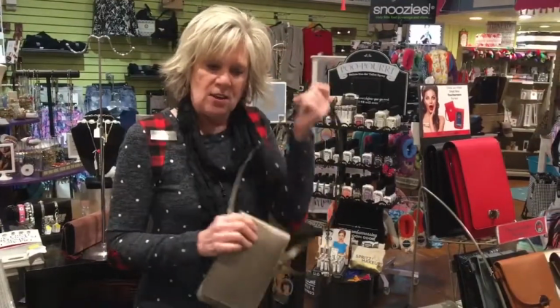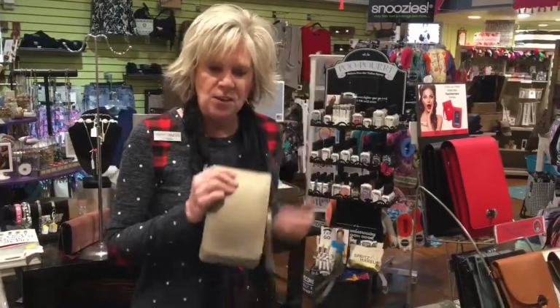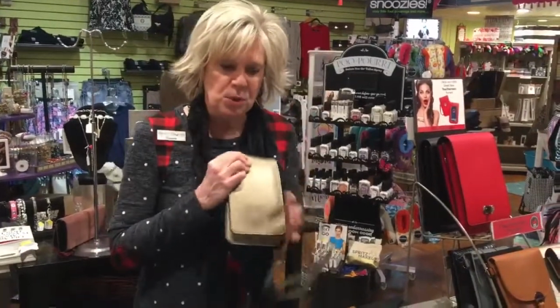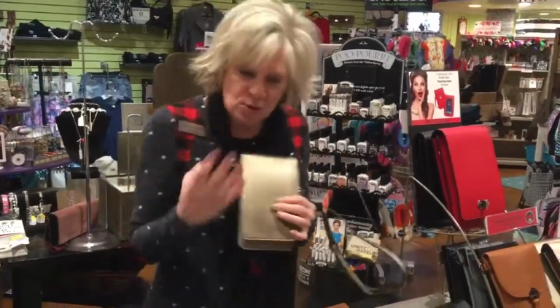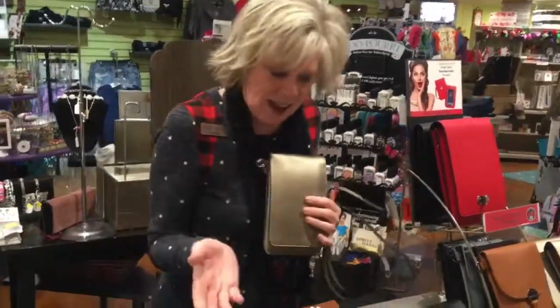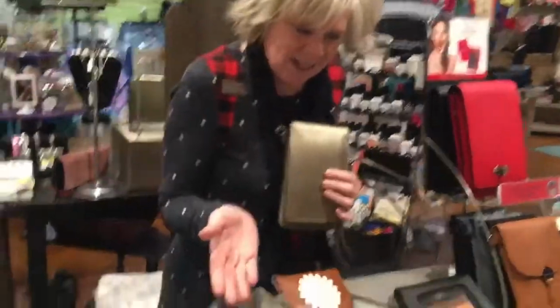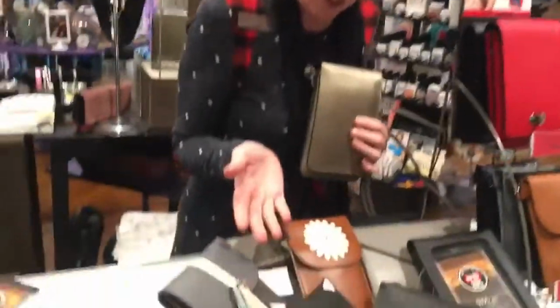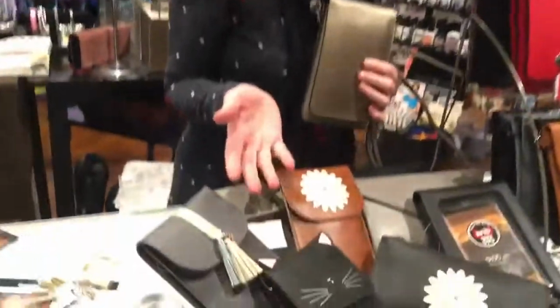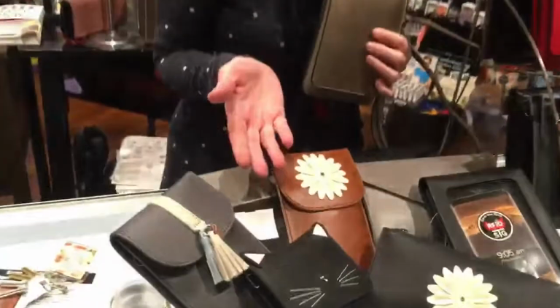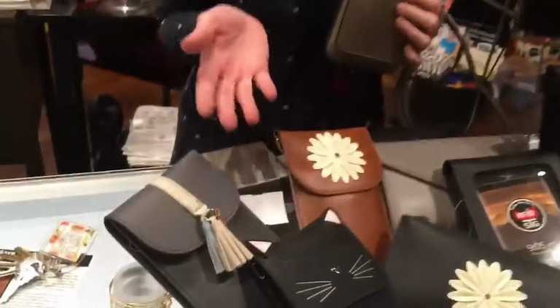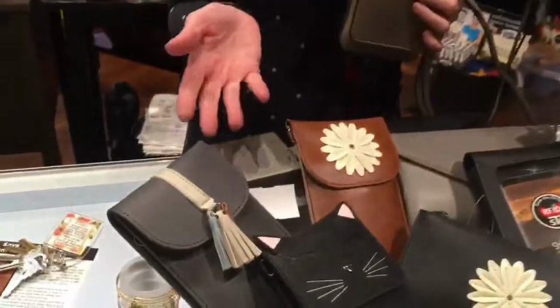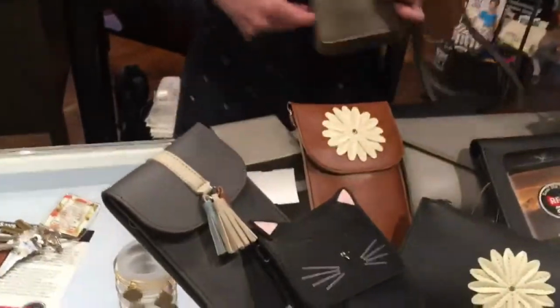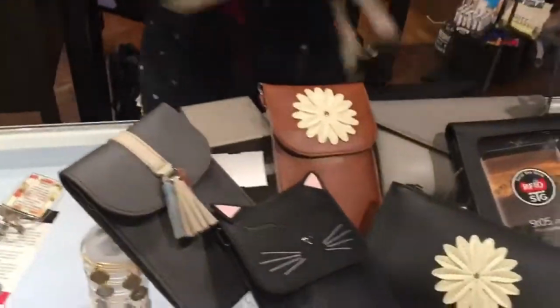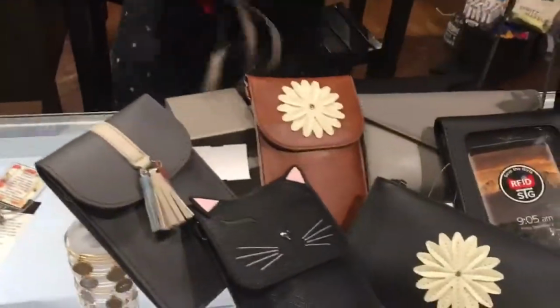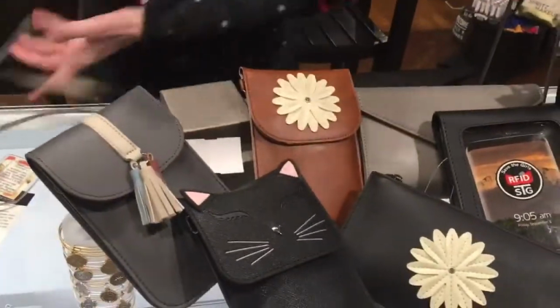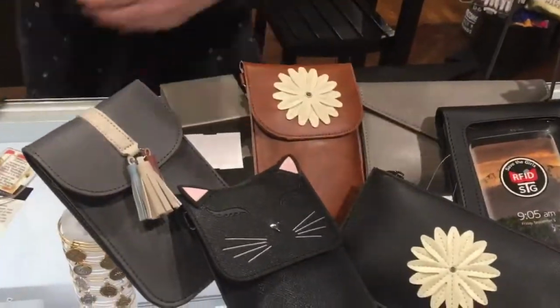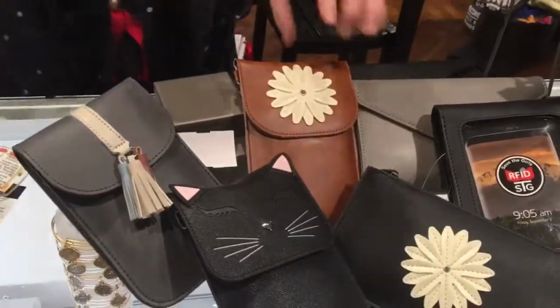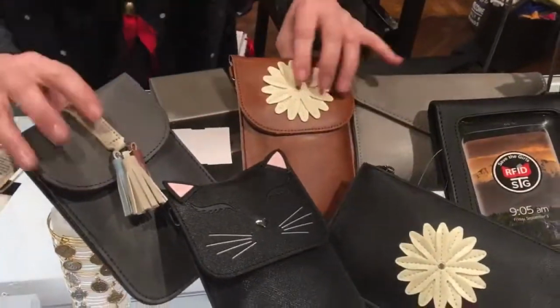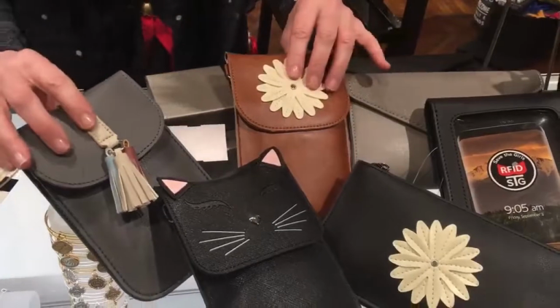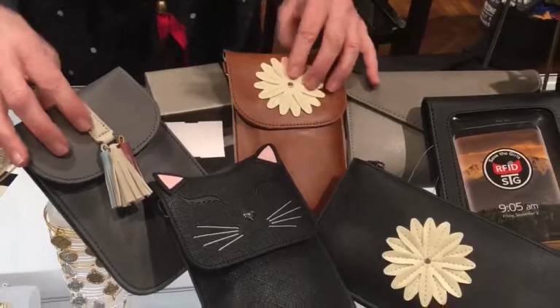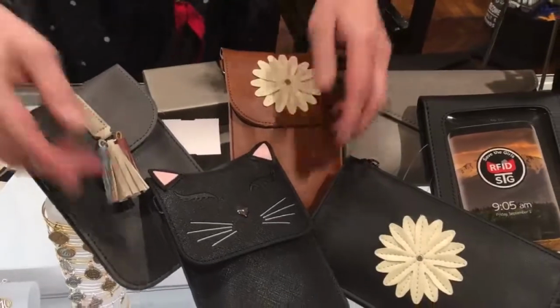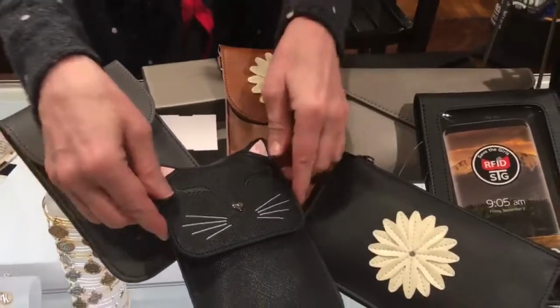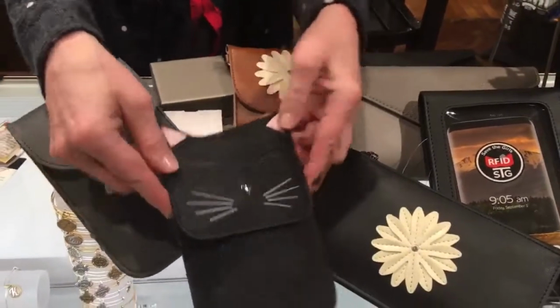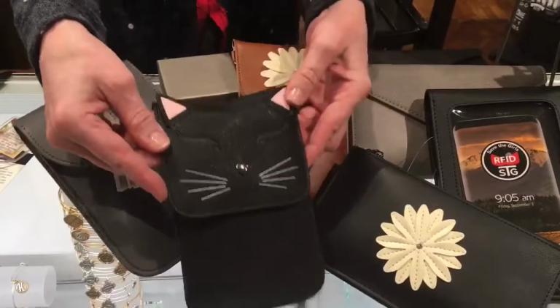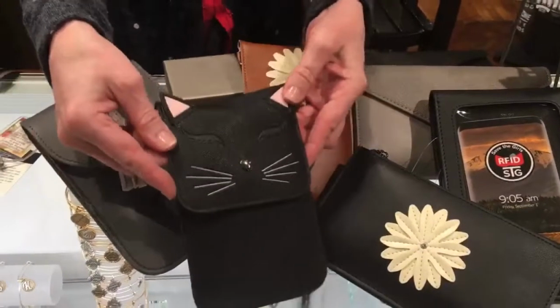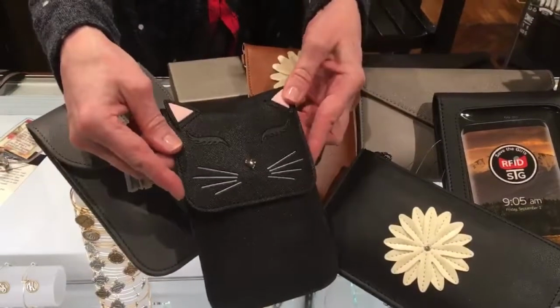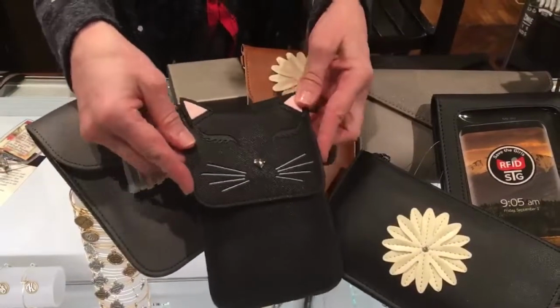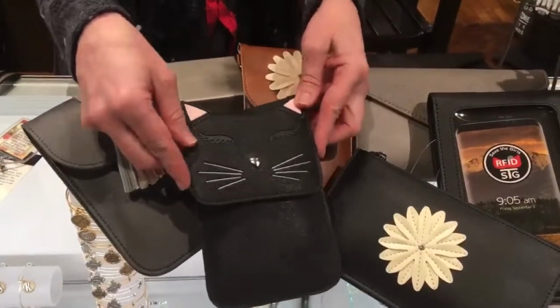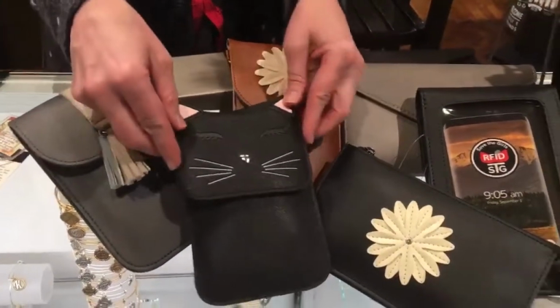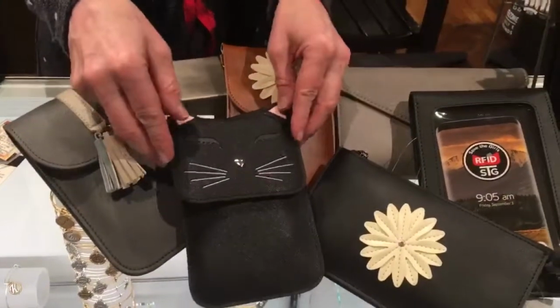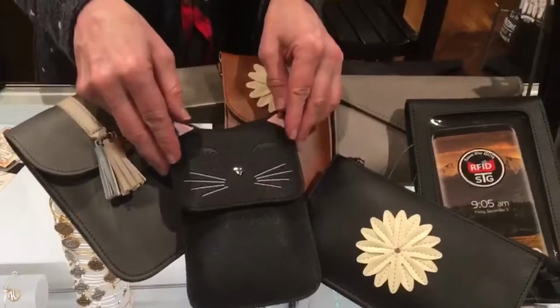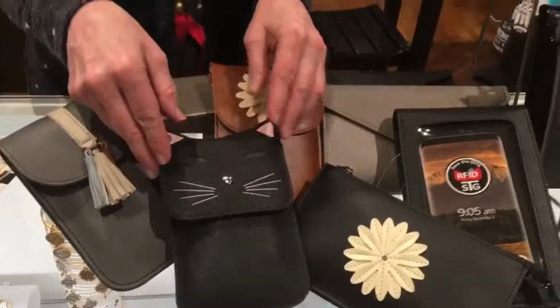It comes with a strap, so you can use it as a crossbody or a shoulder strap. And all these beautiful designs — just look at these cute styles and these colors. We even have a little kitty cat in honor of Sasha.